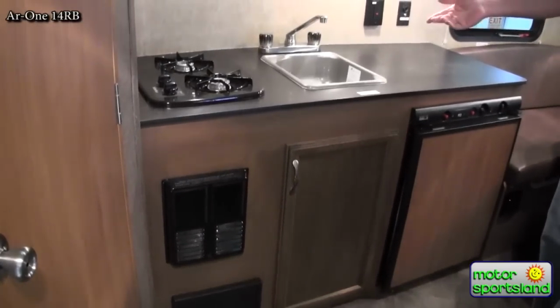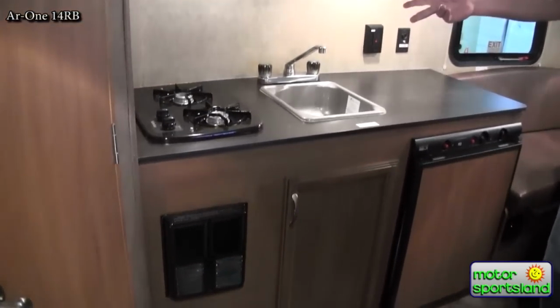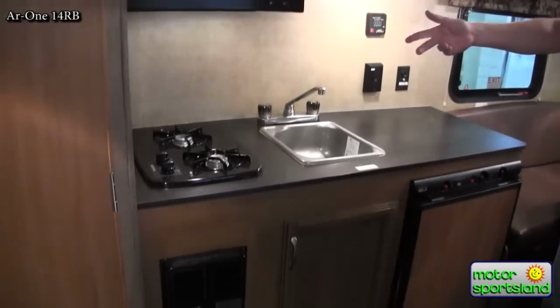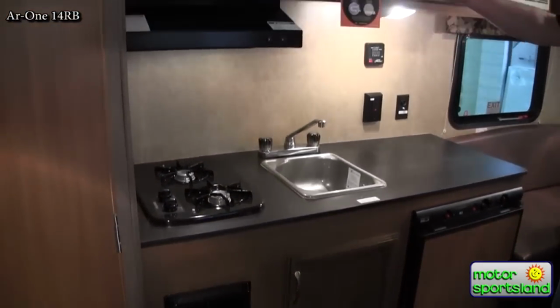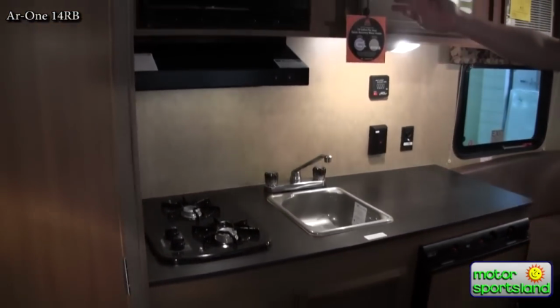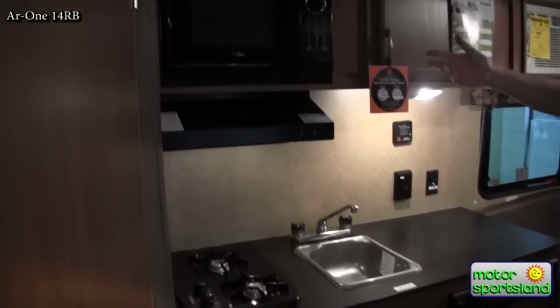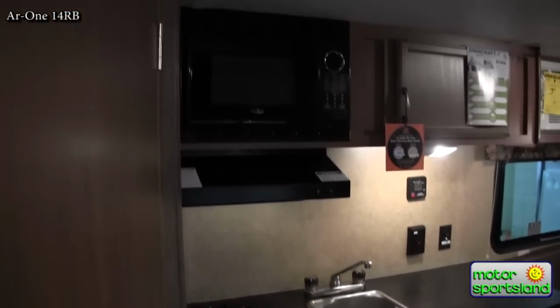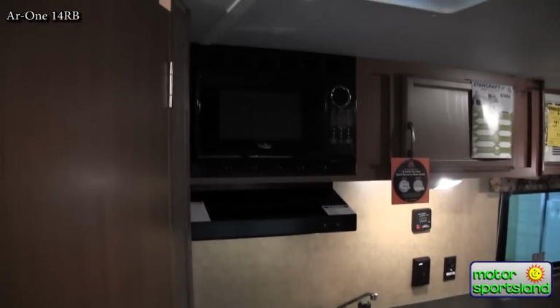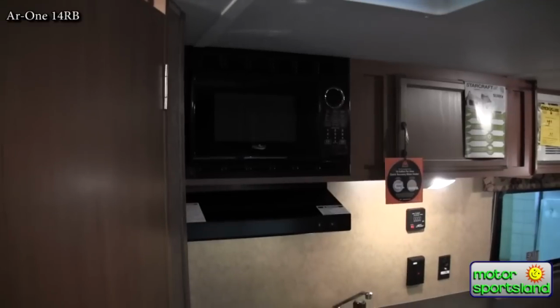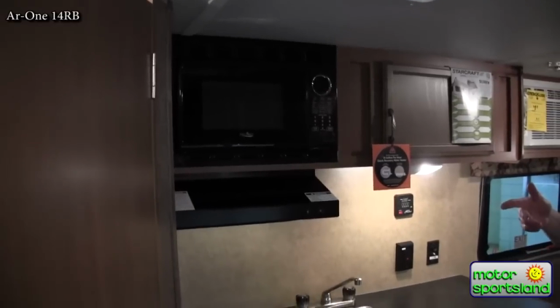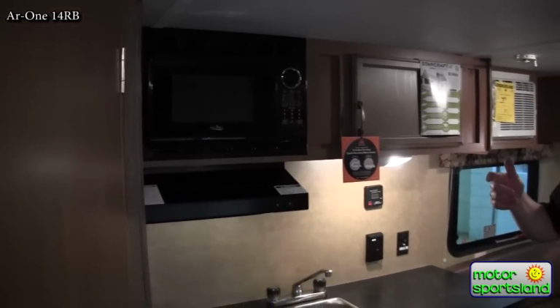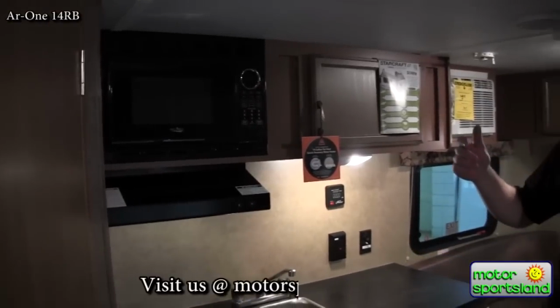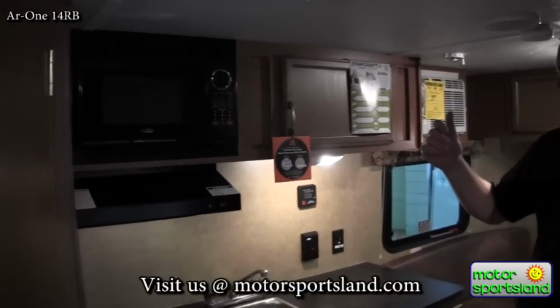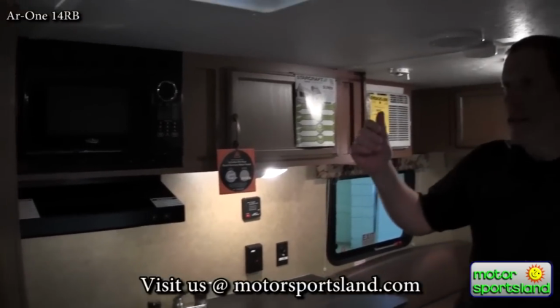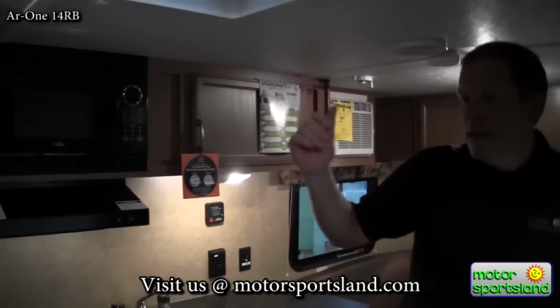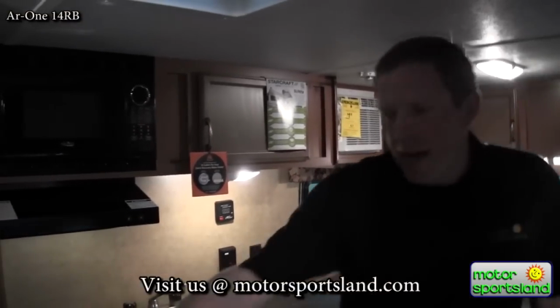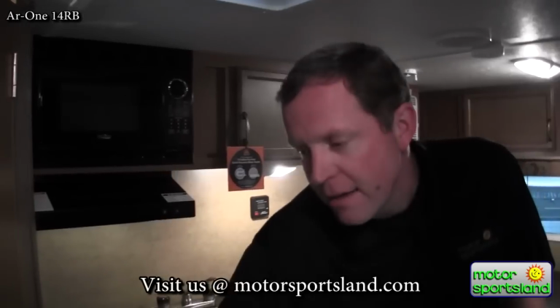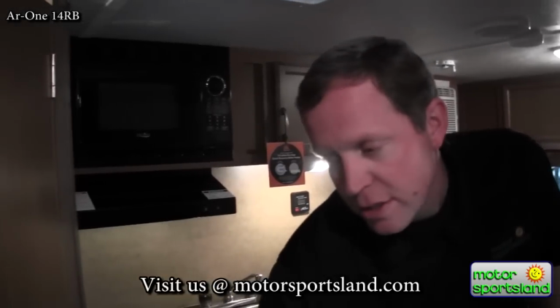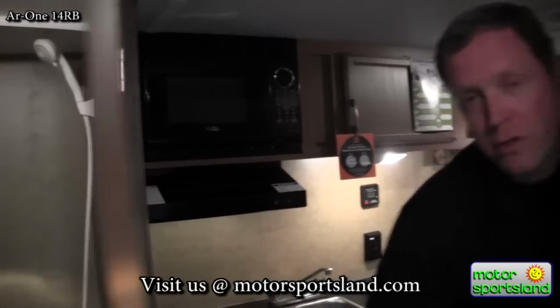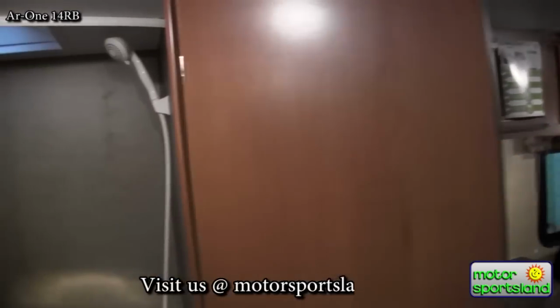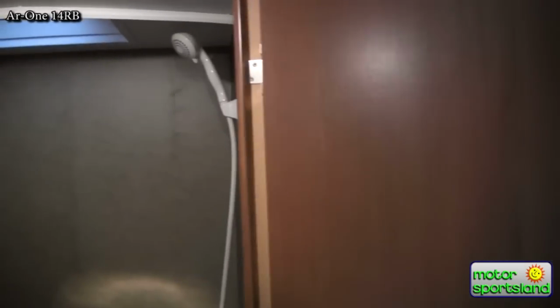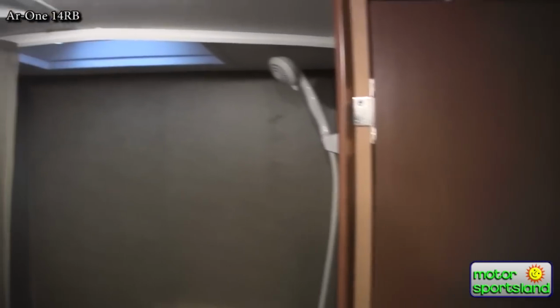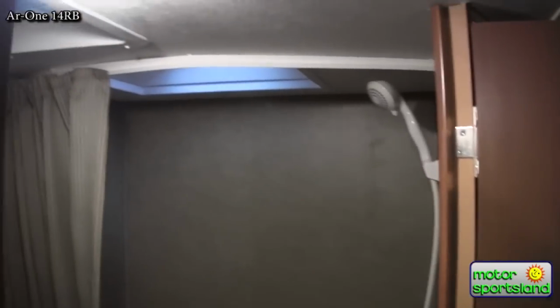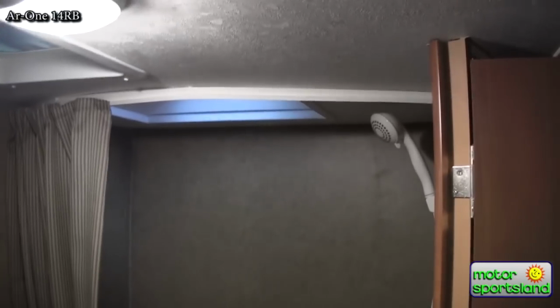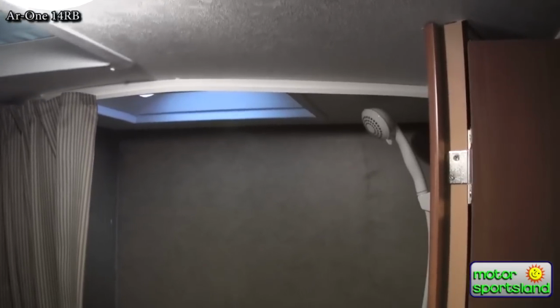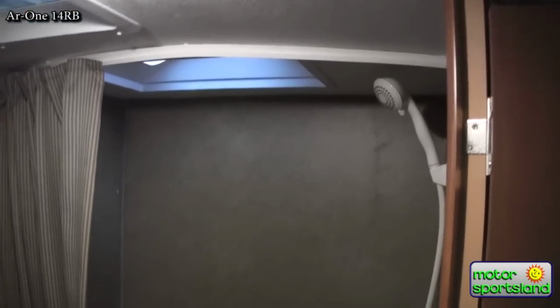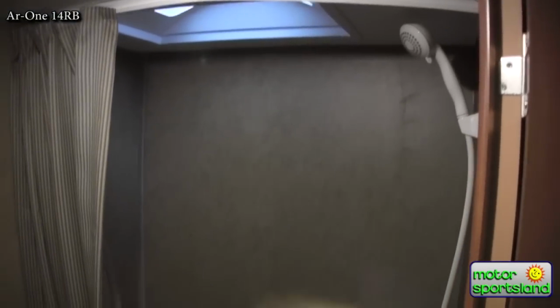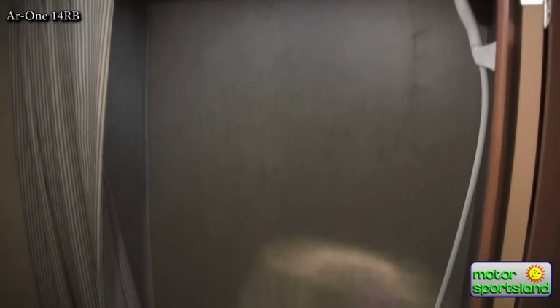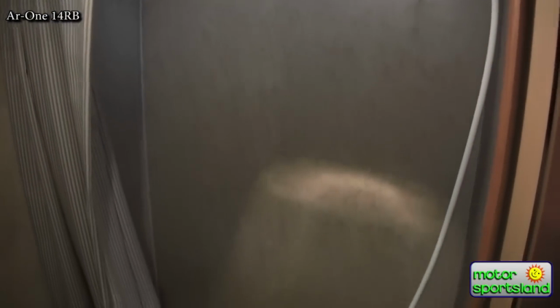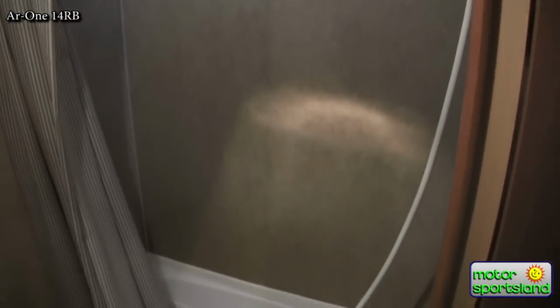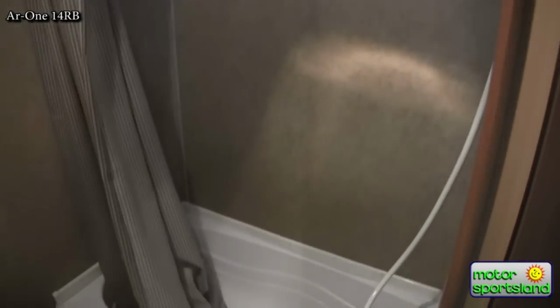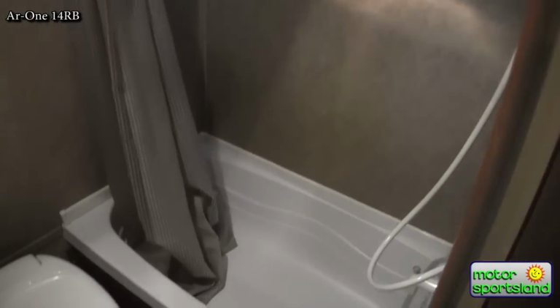You've got a sink, two-burner stove, and you even have a microwave. There's a stereo system, and you've got a bathroom — which in a smaller trailer you might not always find a full bathroom like this. You've got the tub, shower, and toilet.